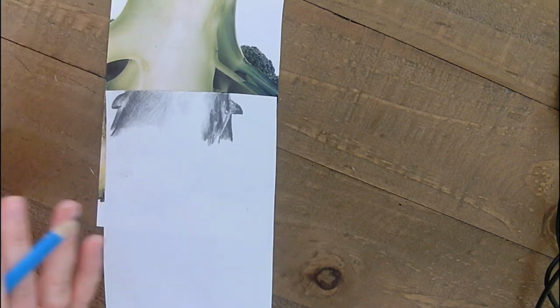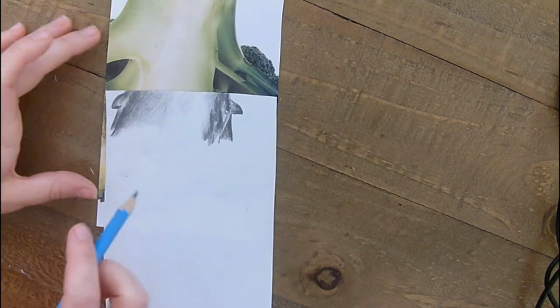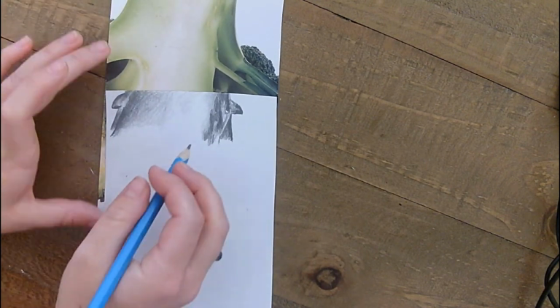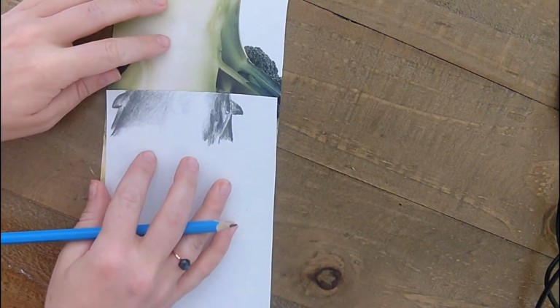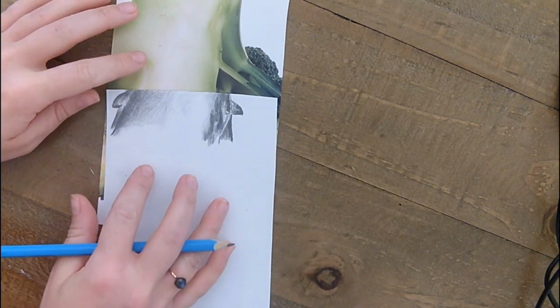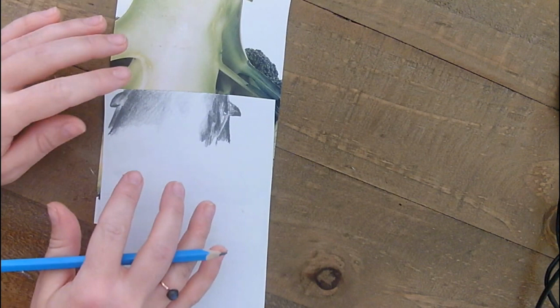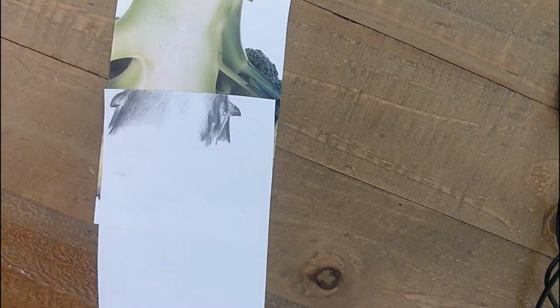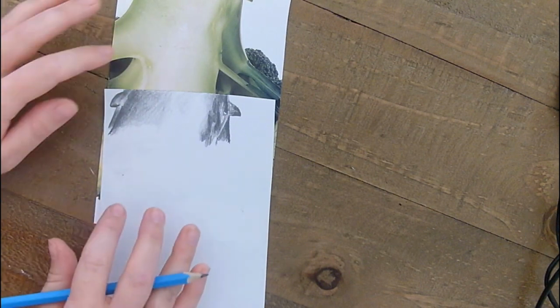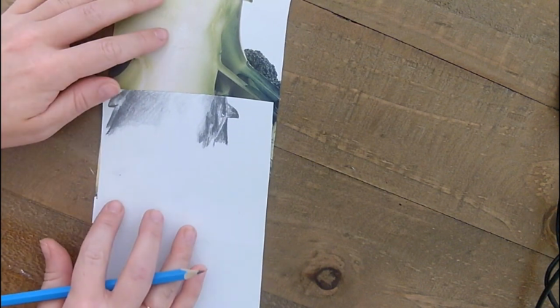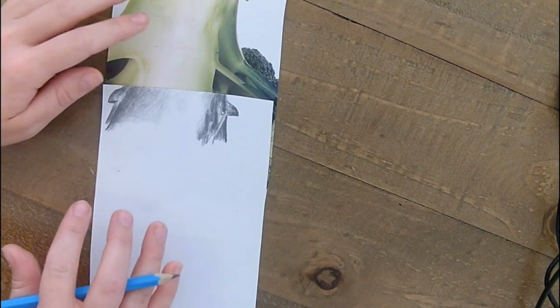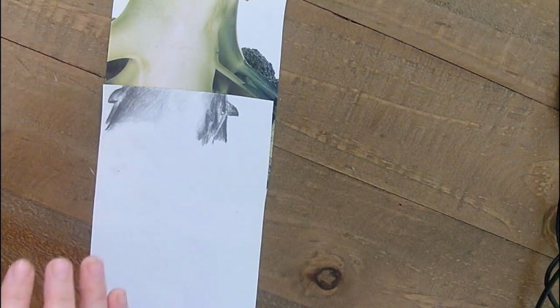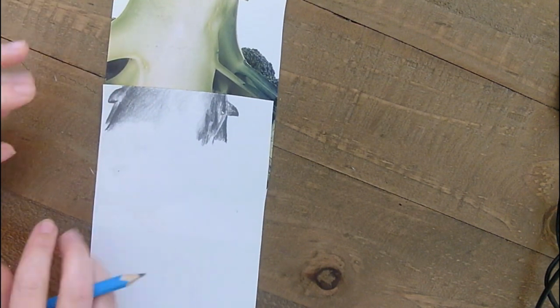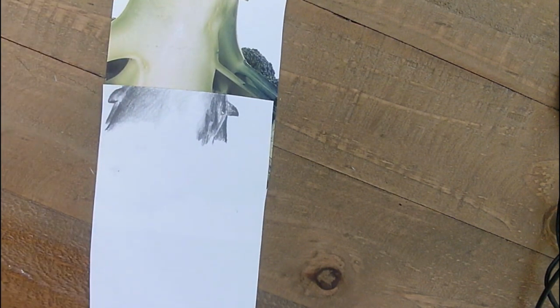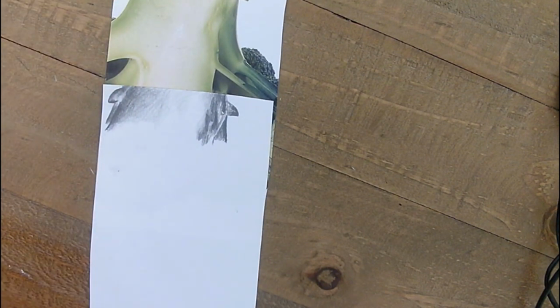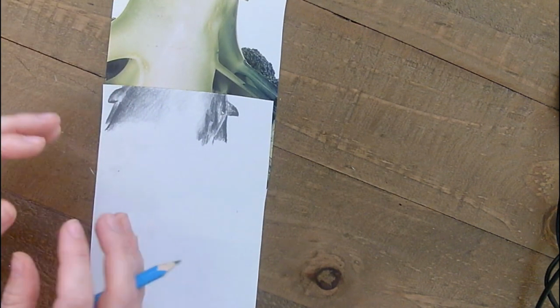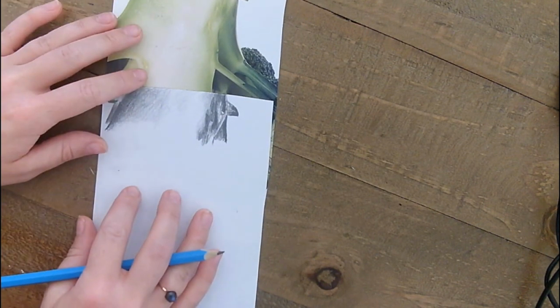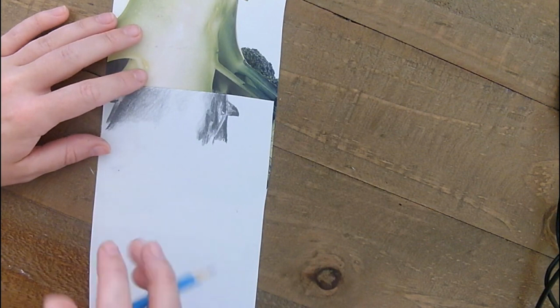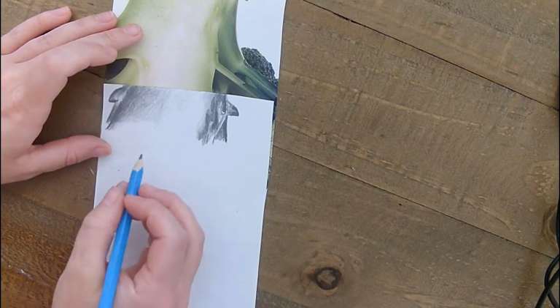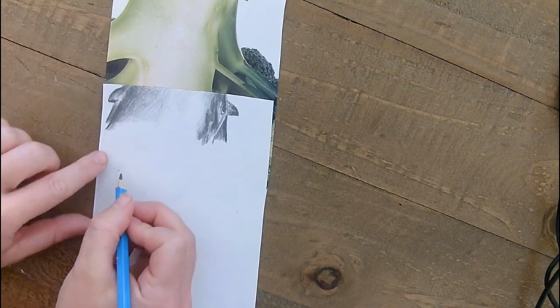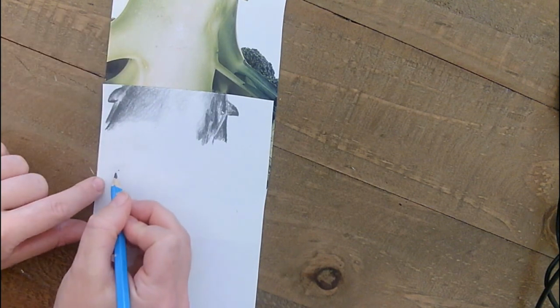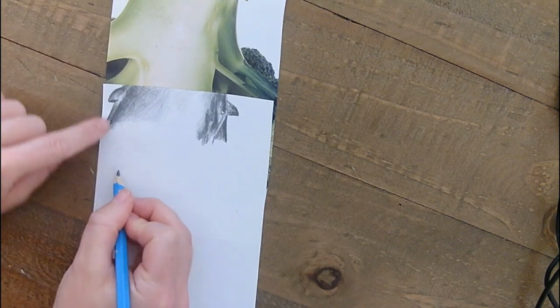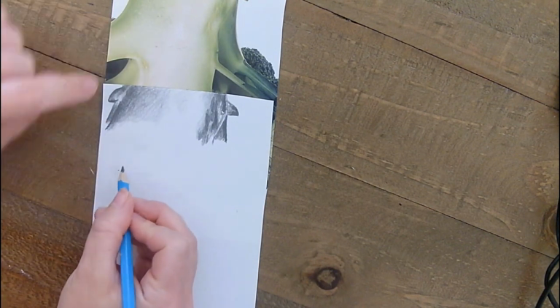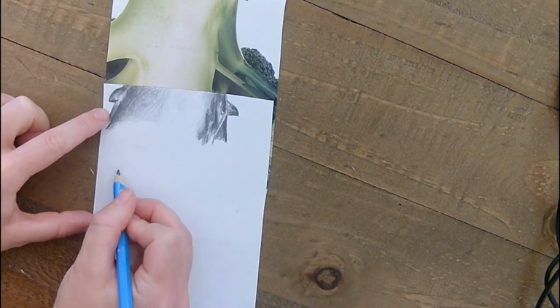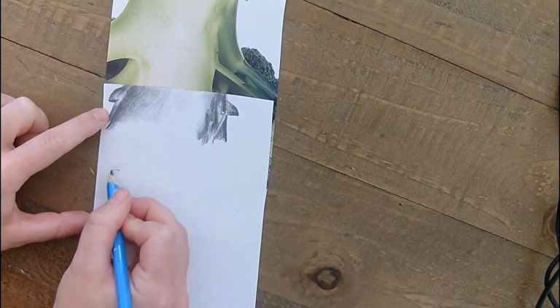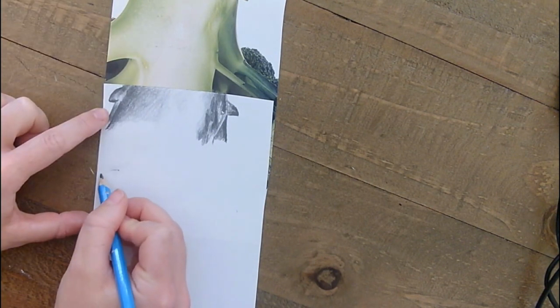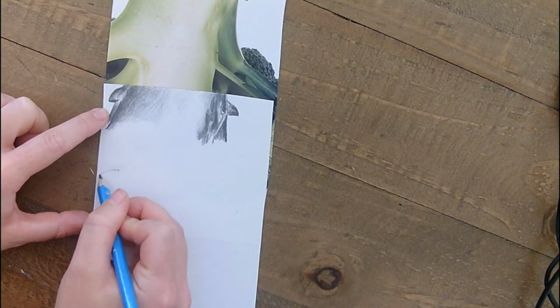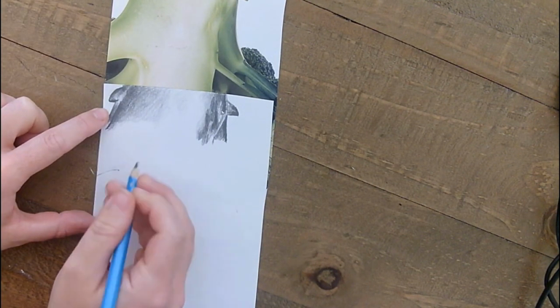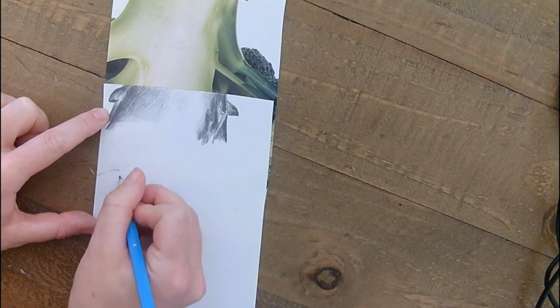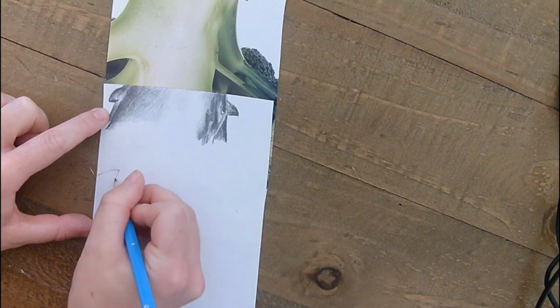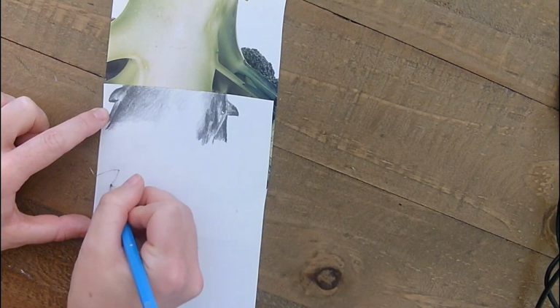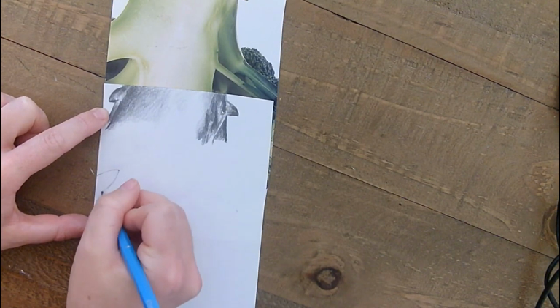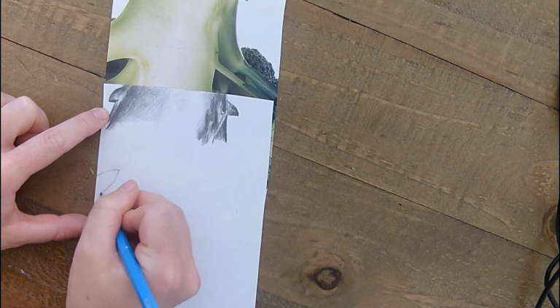I can't think — I know what a broccoli is — and make it up. Instead, just focusing on the tones: where's light, where's dark, what's that shape? So now I know that that is that corner, then I can build up the rest of that shape there.